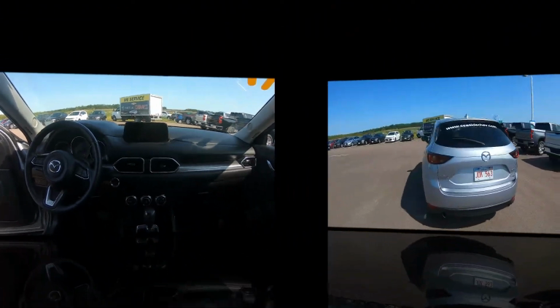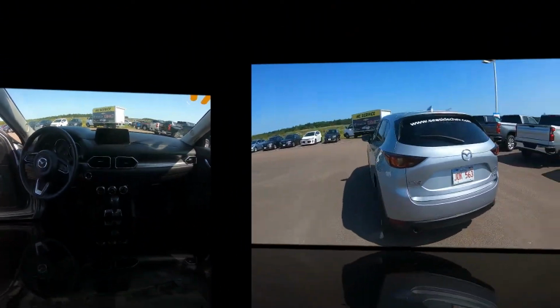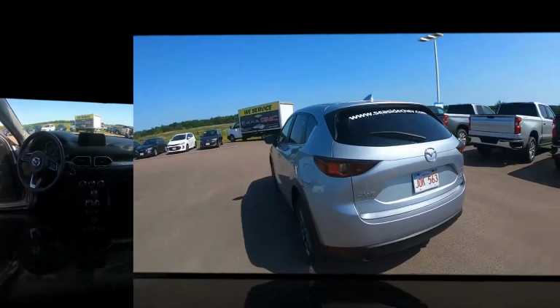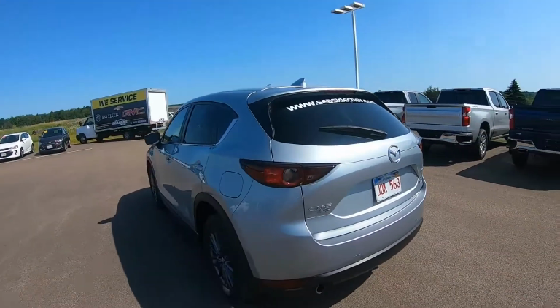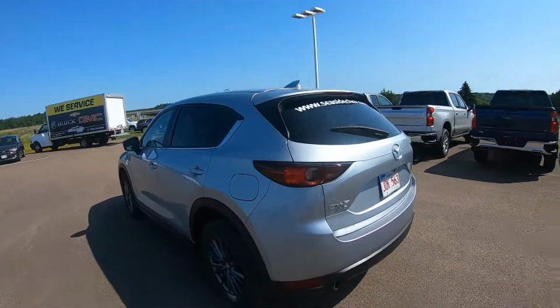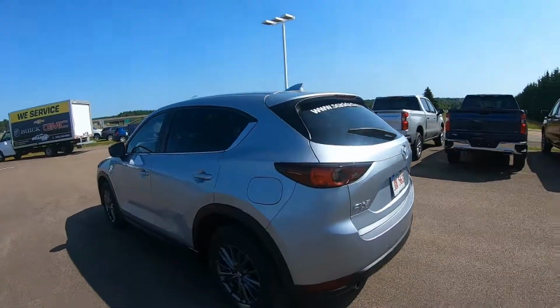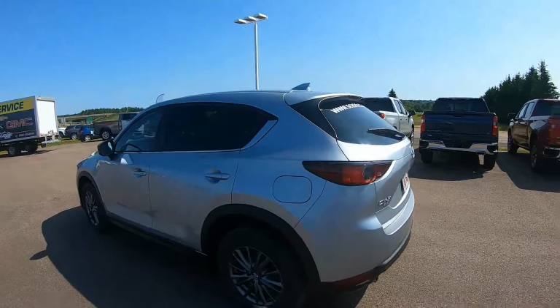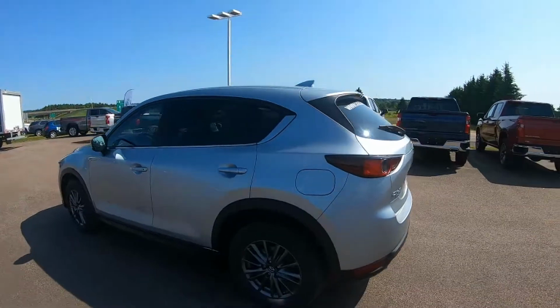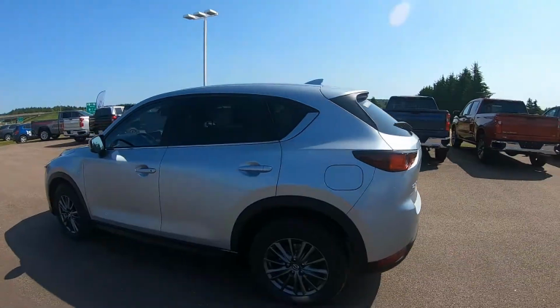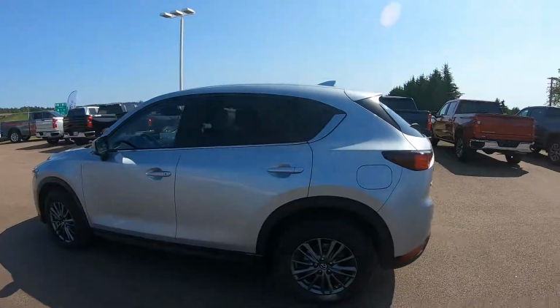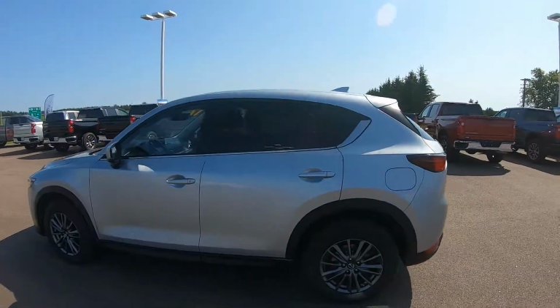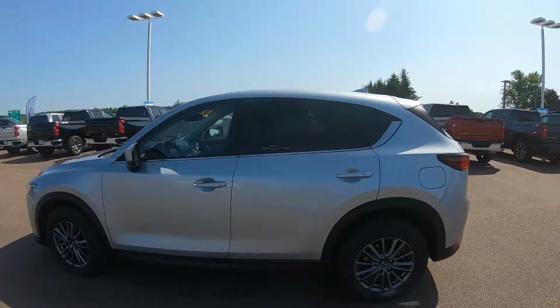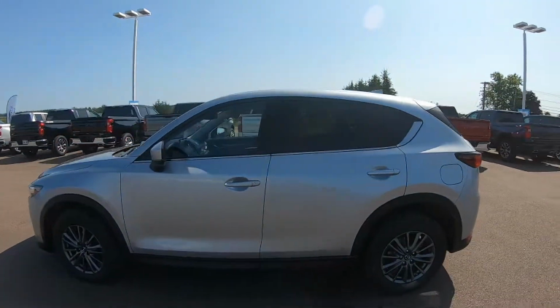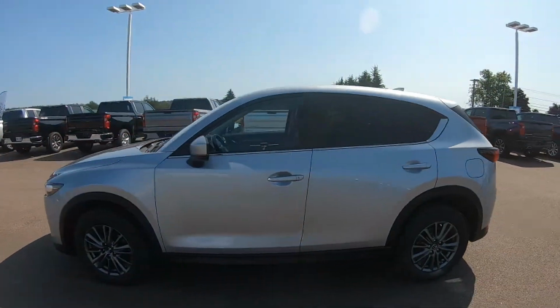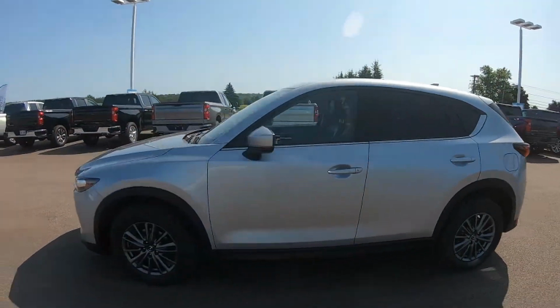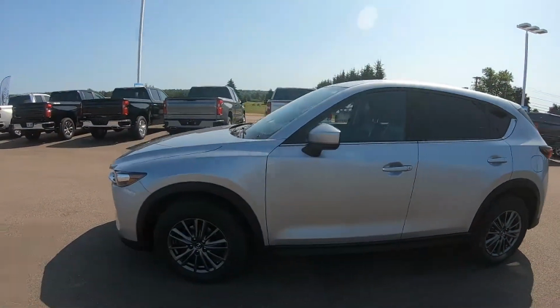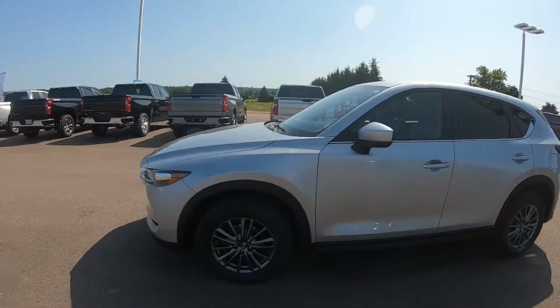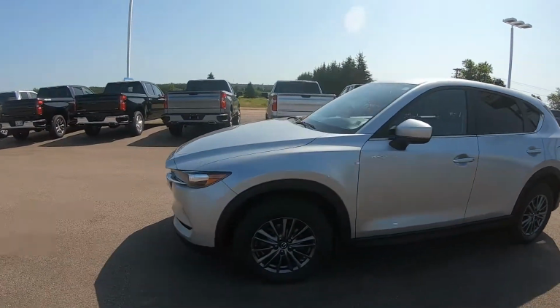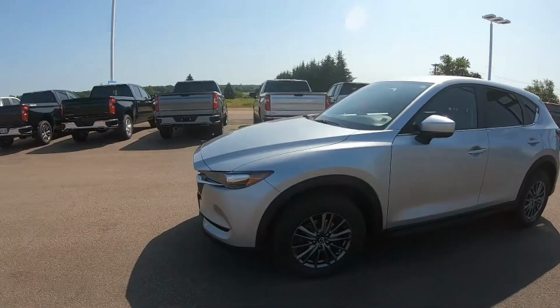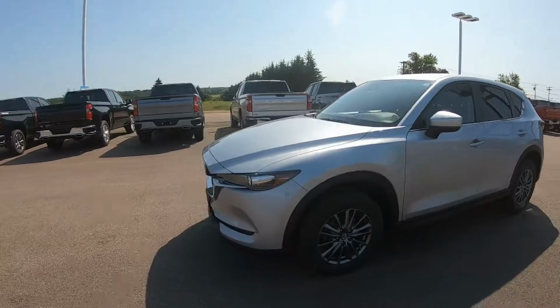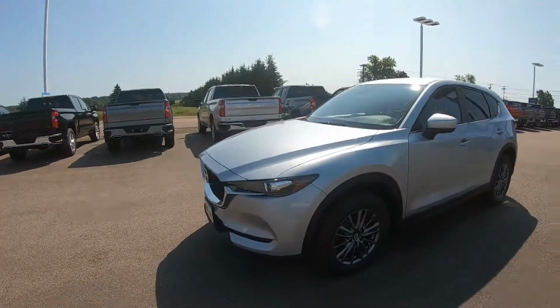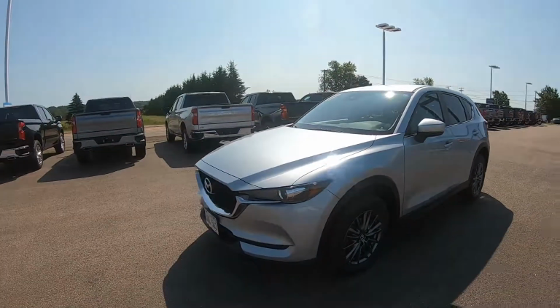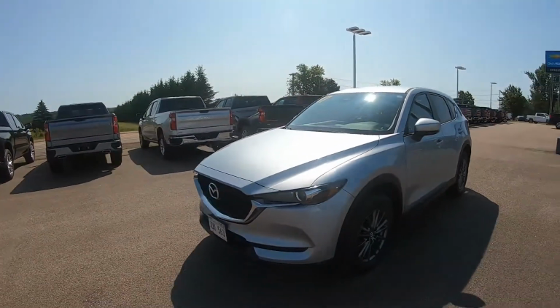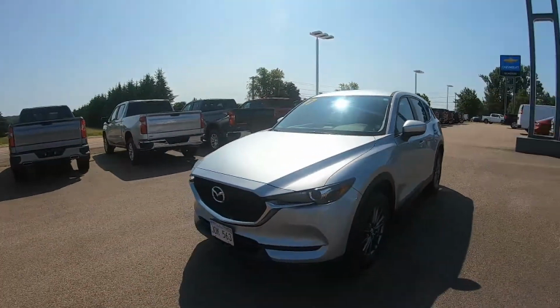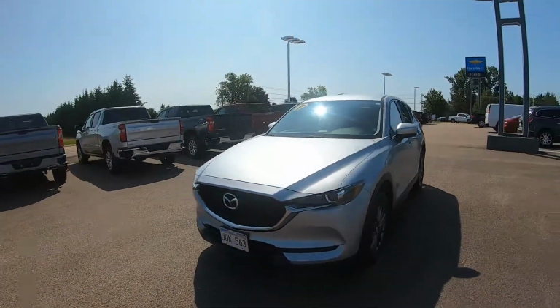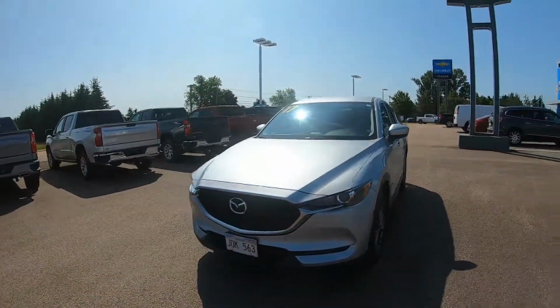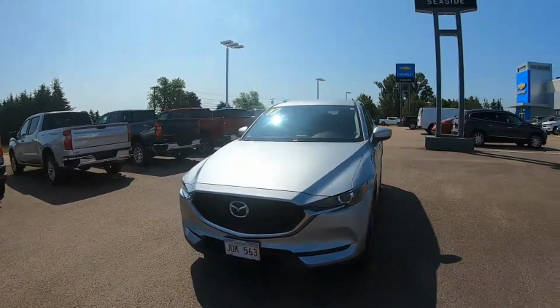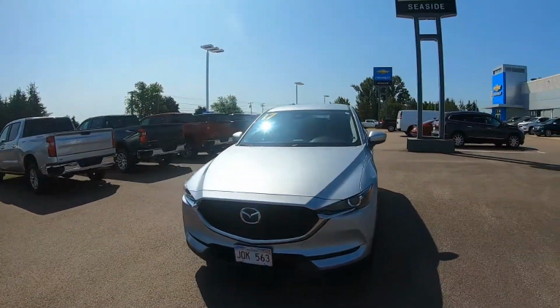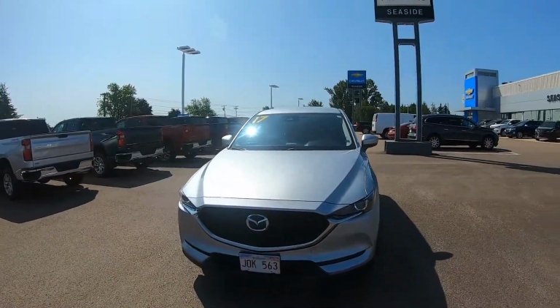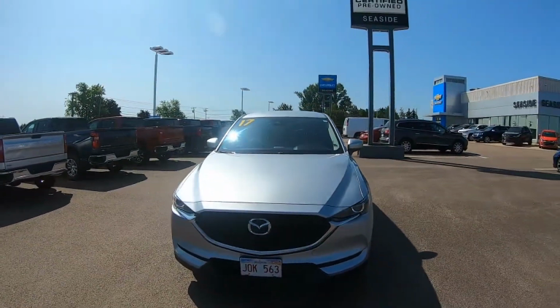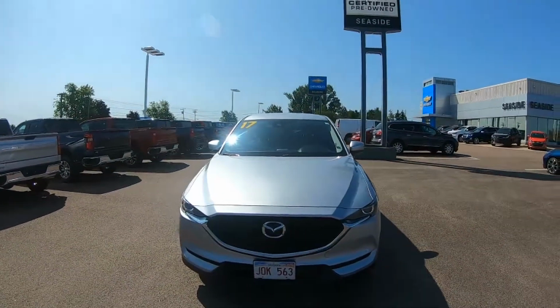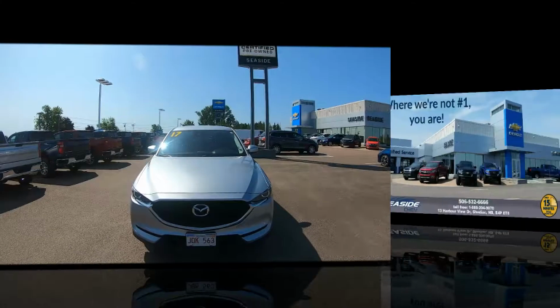This professionally detailed Mazda CX-5 has undergone a thorough inspection performed by our in-house certified GM technicians, and we also ensure that a new NB safety inspection will be performed for you.